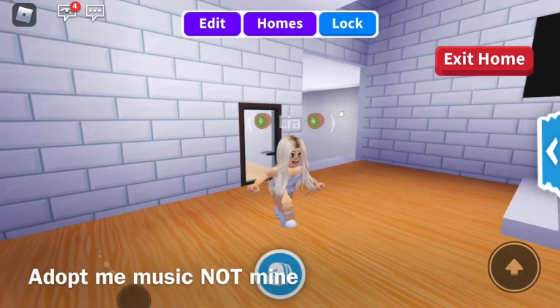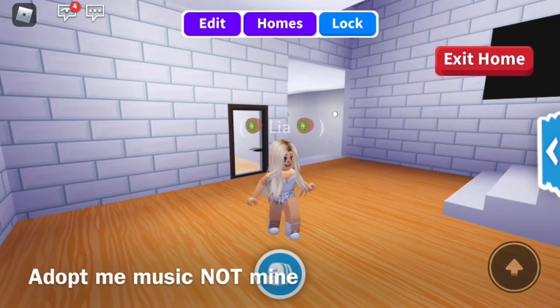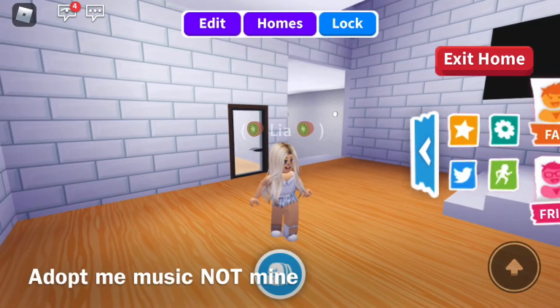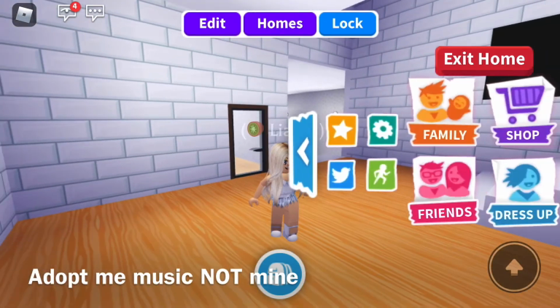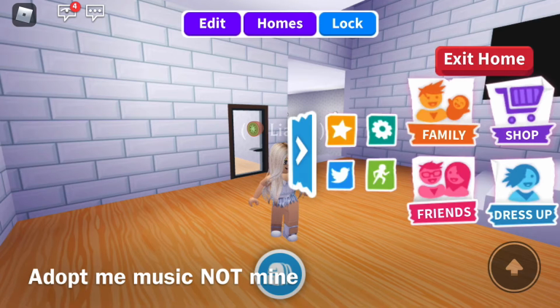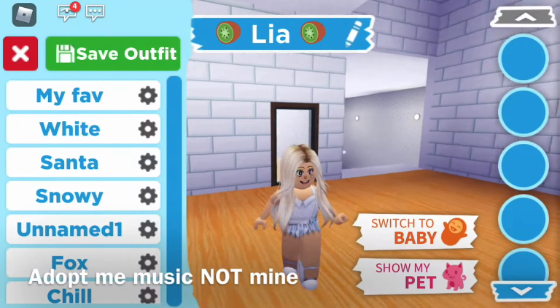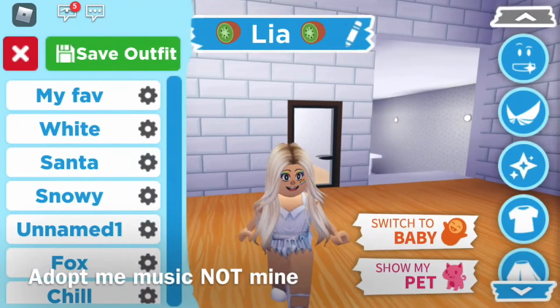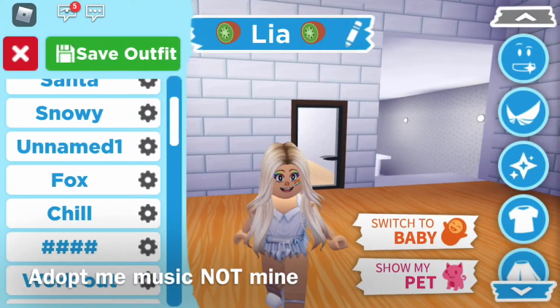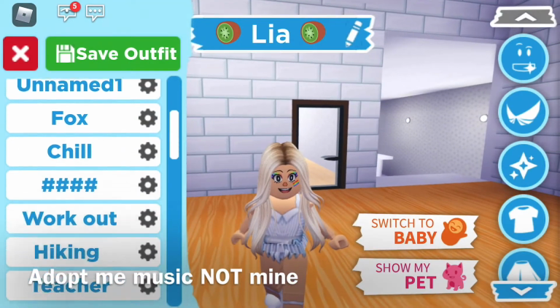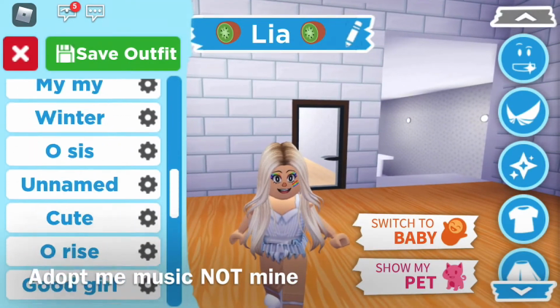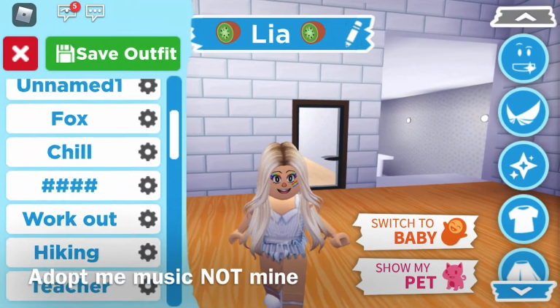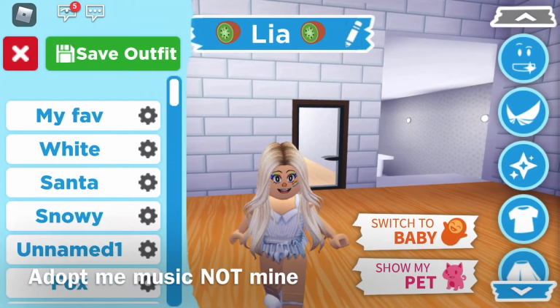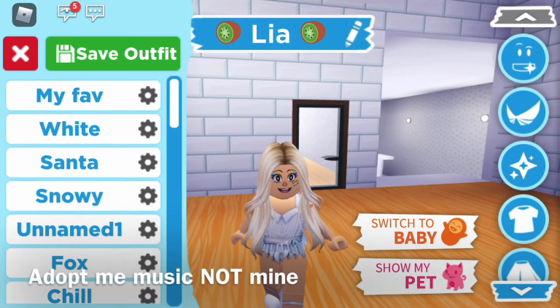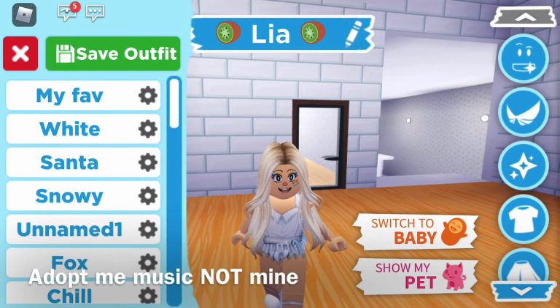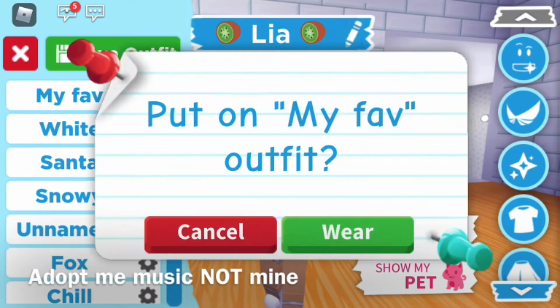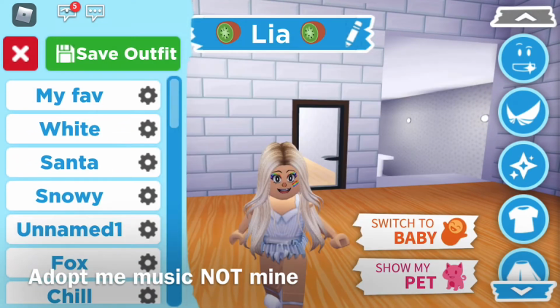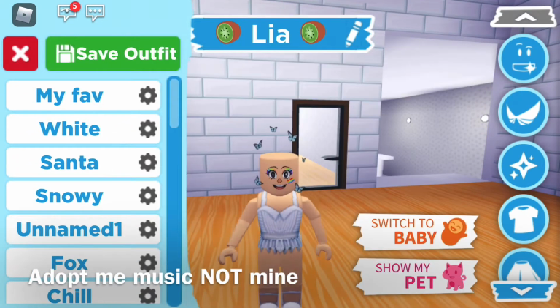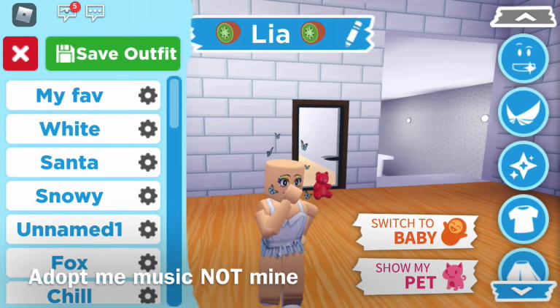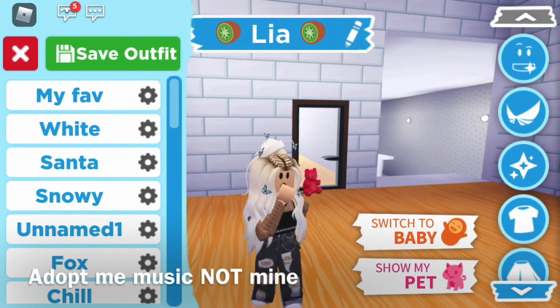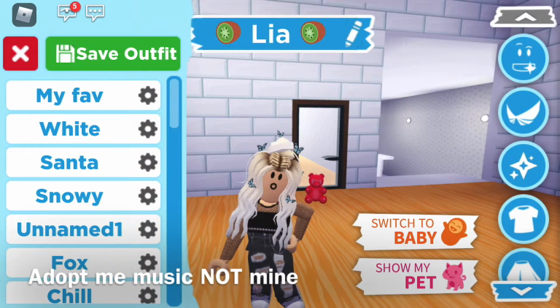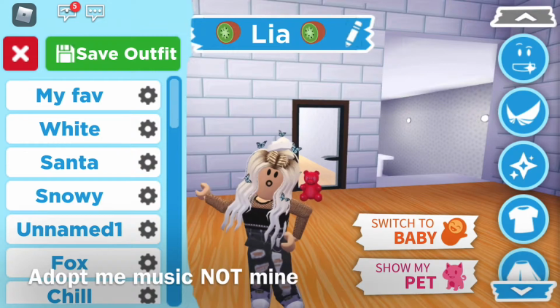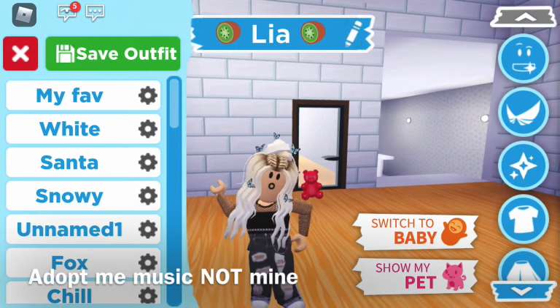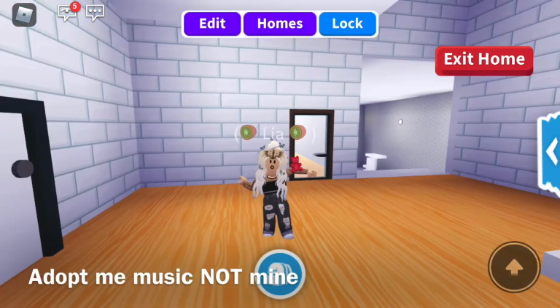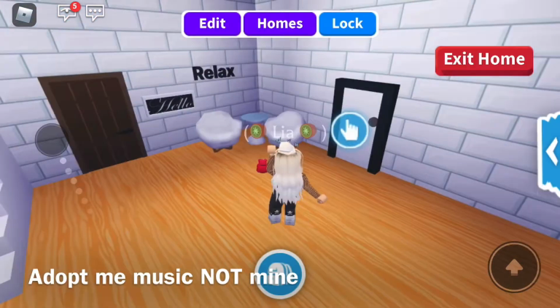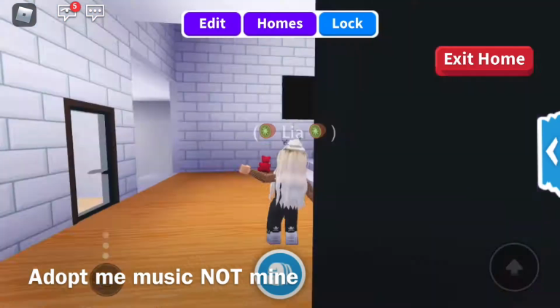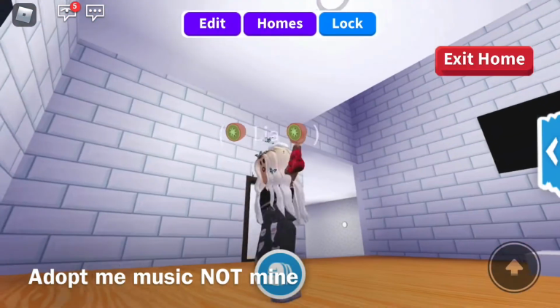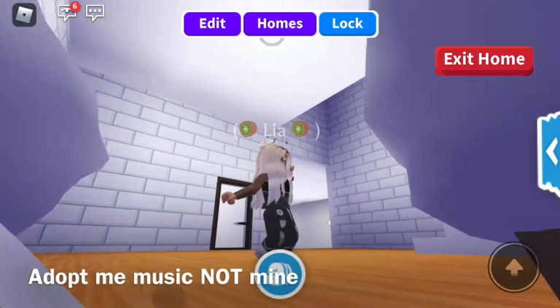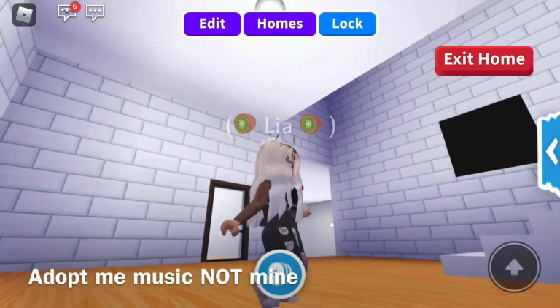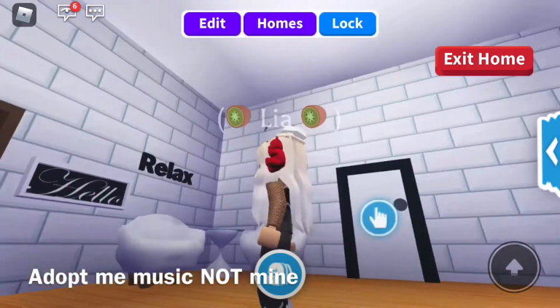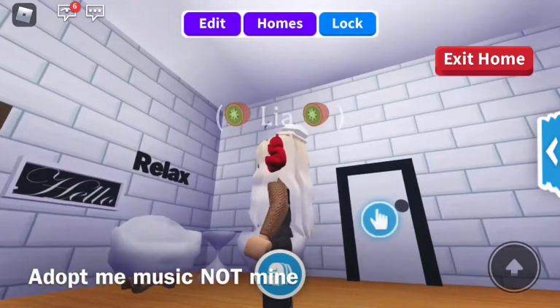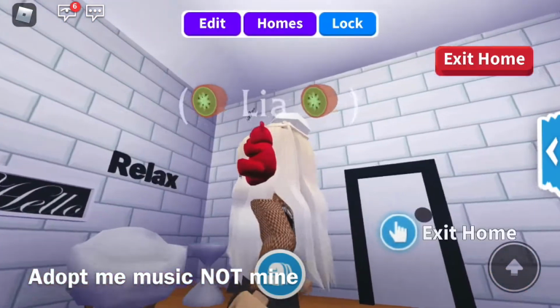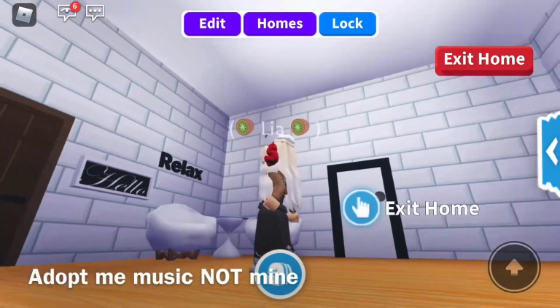So I'm going to change my outfit. As you guys can see, I have a lot — this is what I usually wear. Alright, so first I'm going to give you guys a house tour.